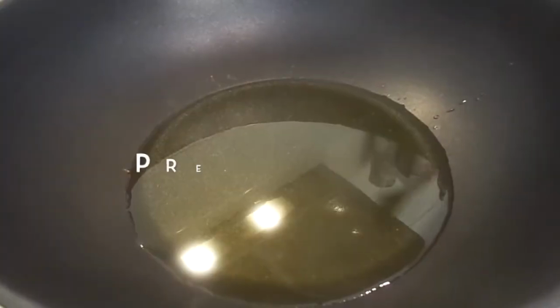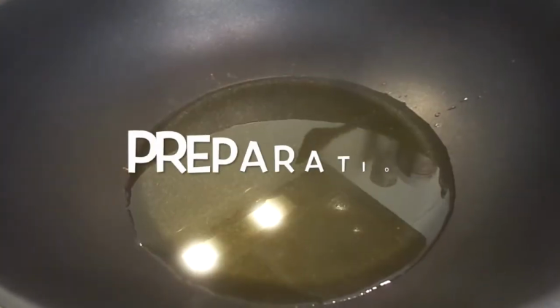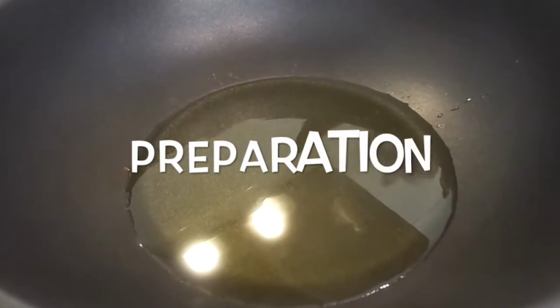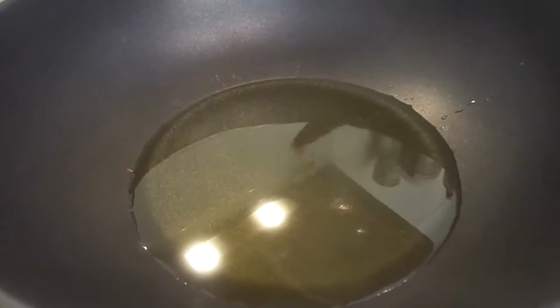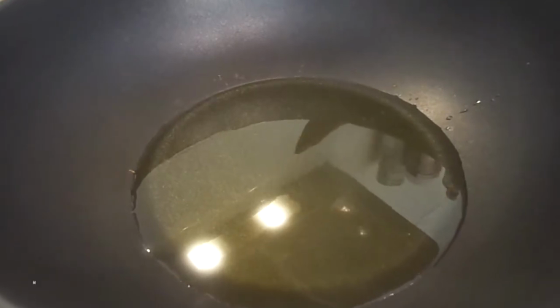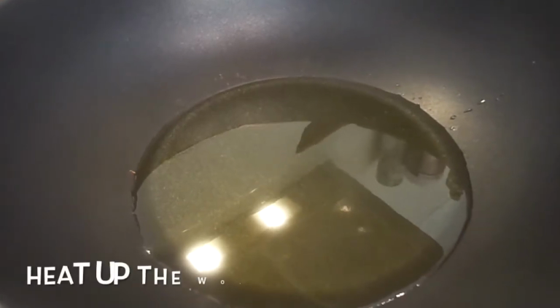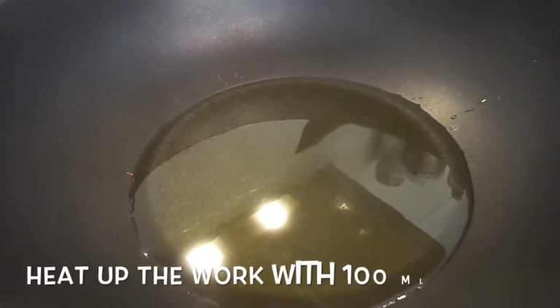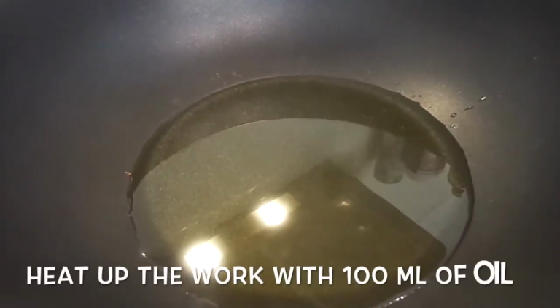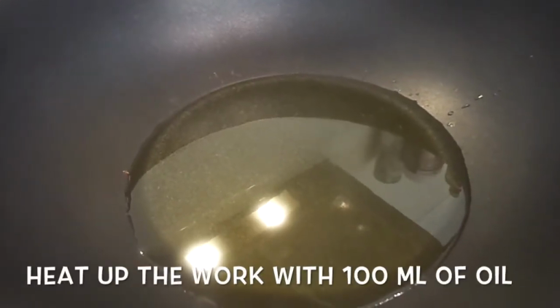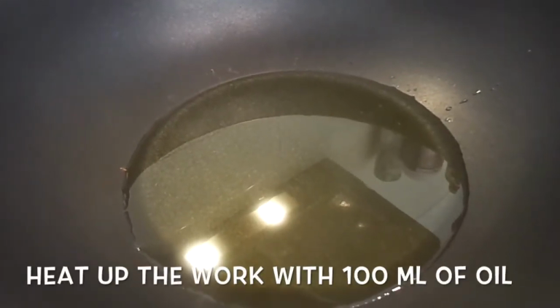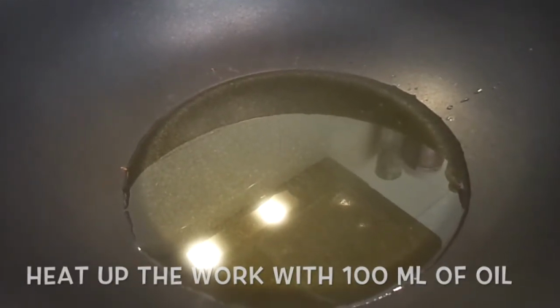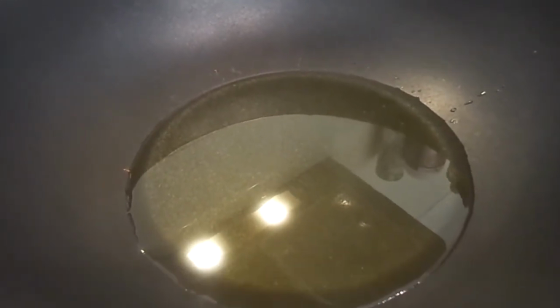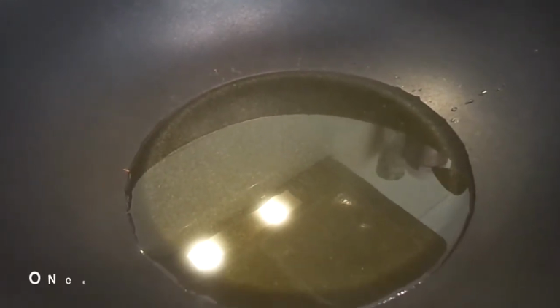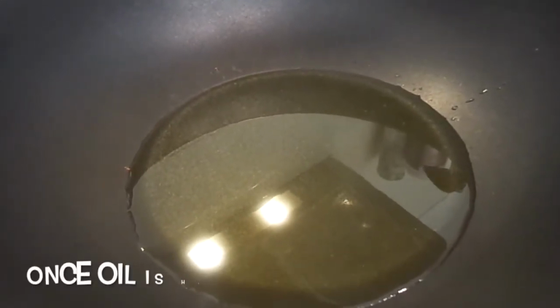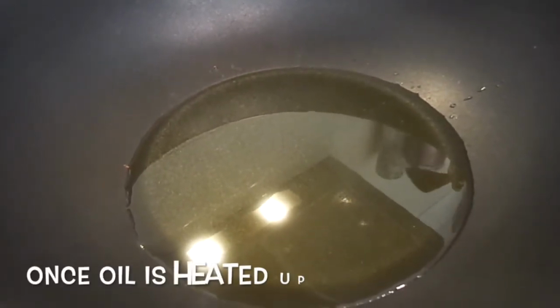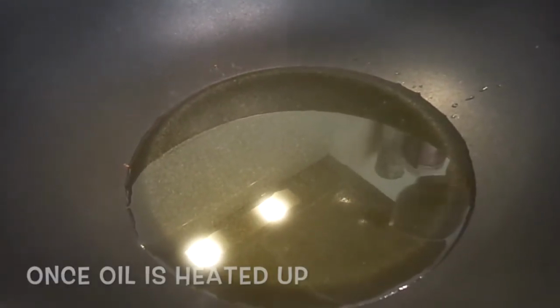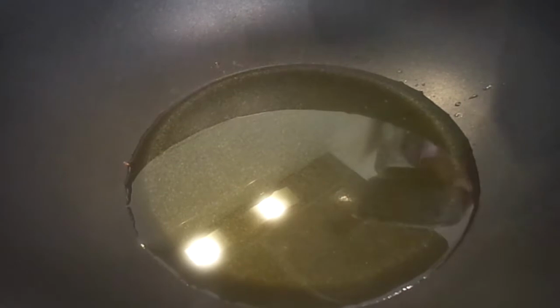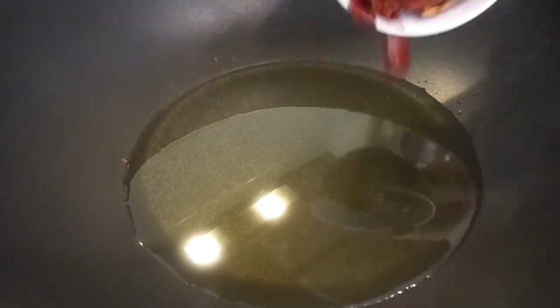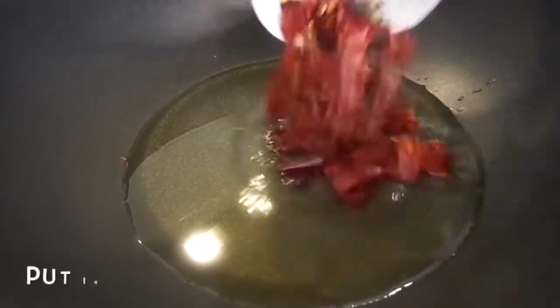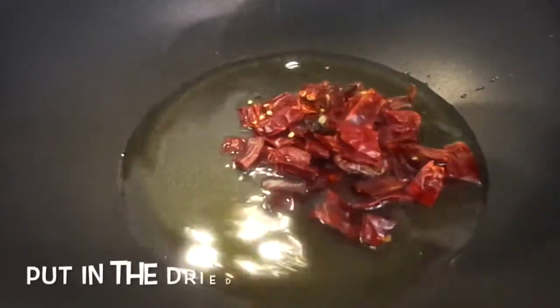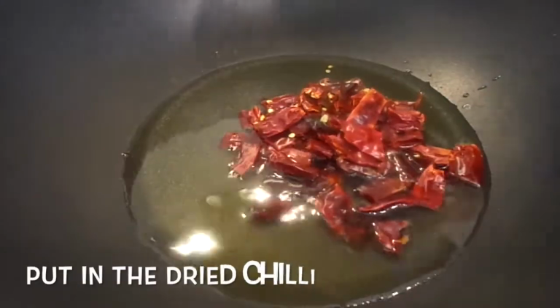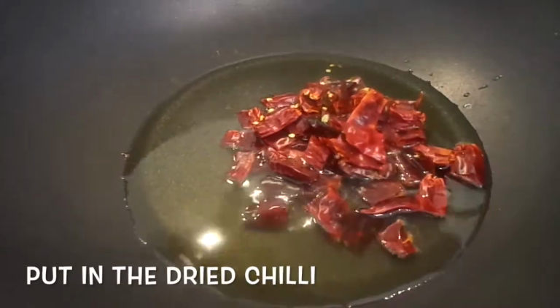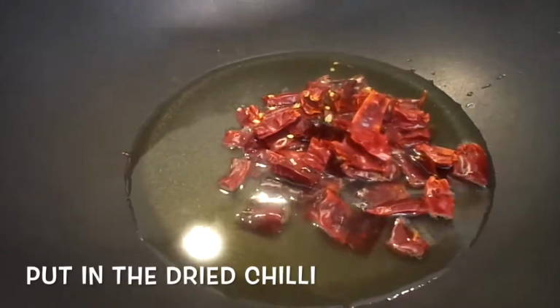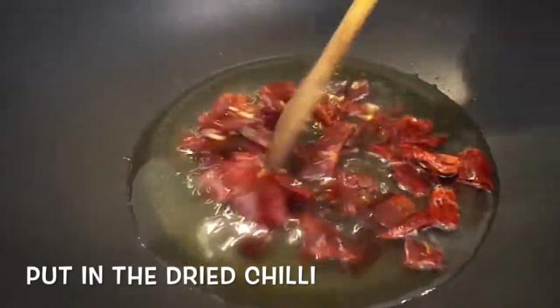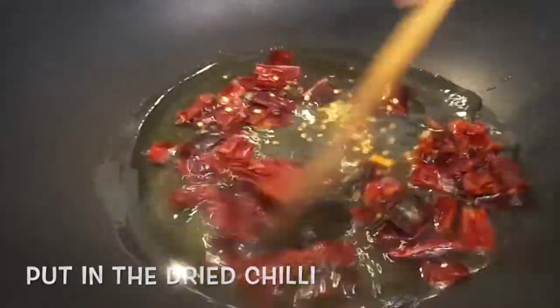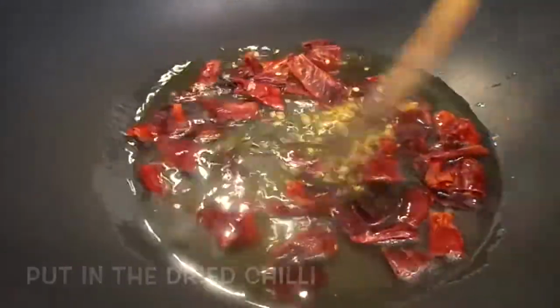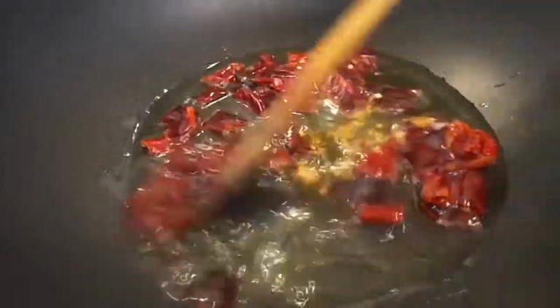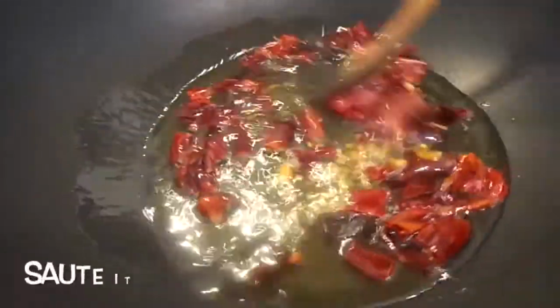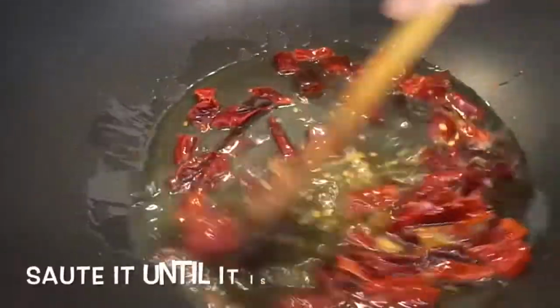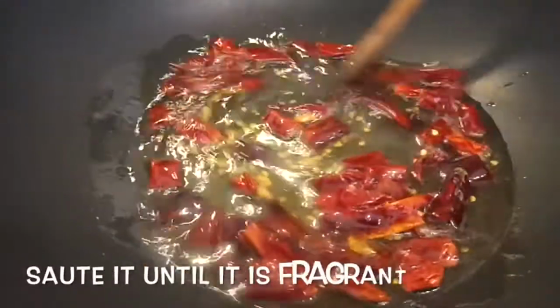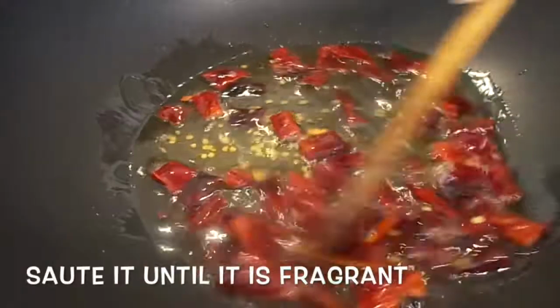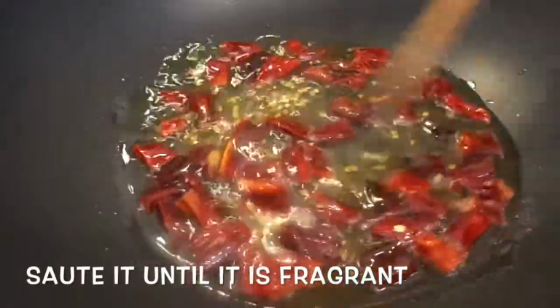Heat up the wok with 100 ml of oil. Once the oil is heated, put in the dried chili and sauté it until it's fragrant.